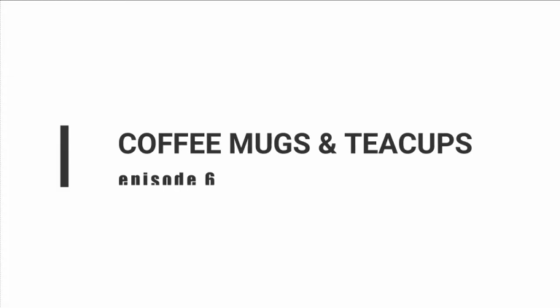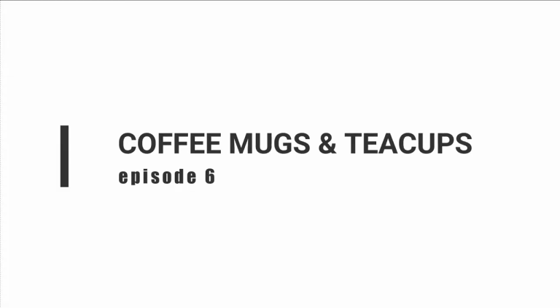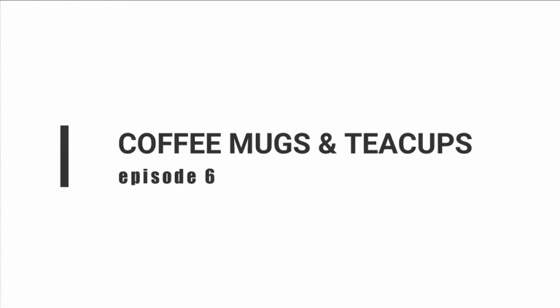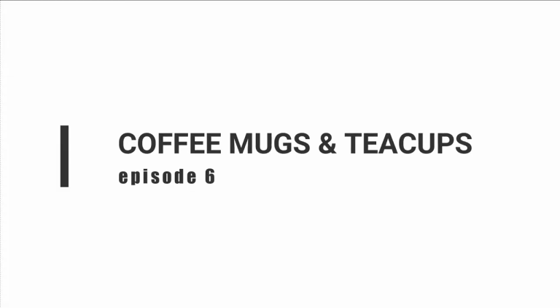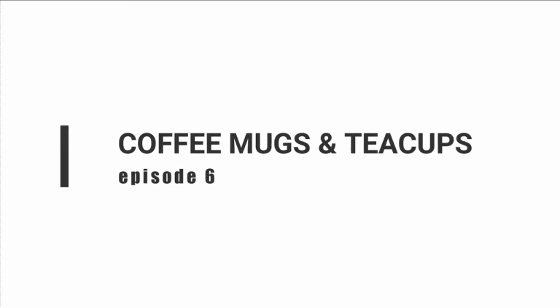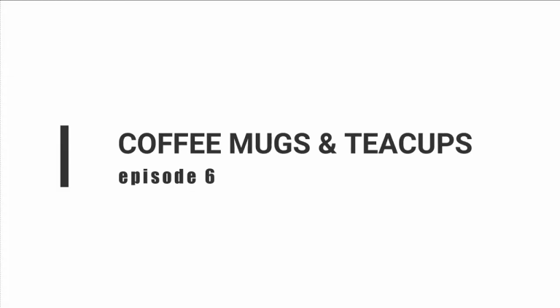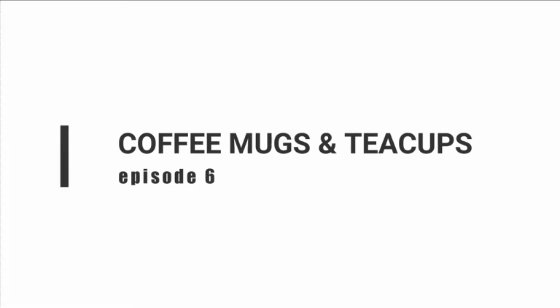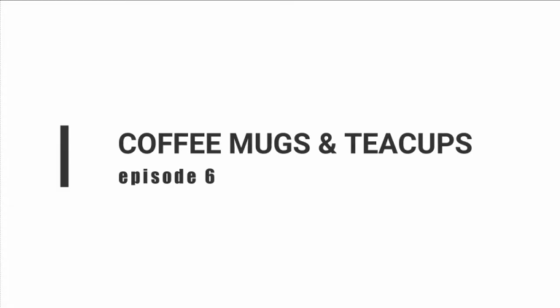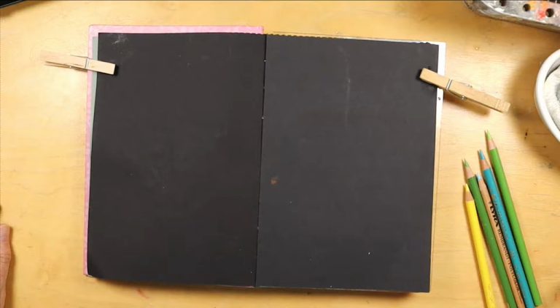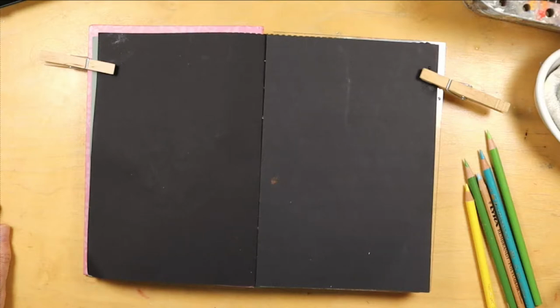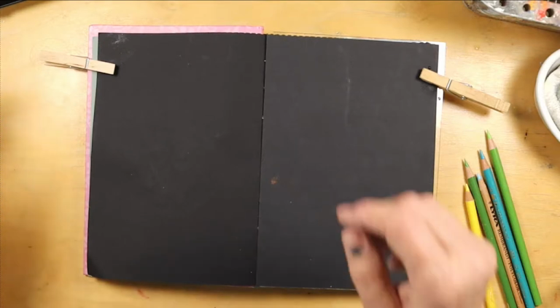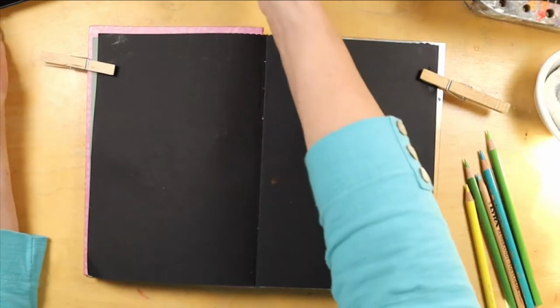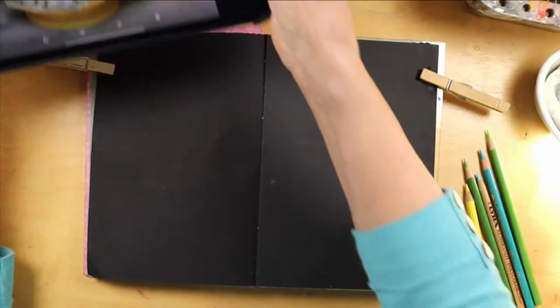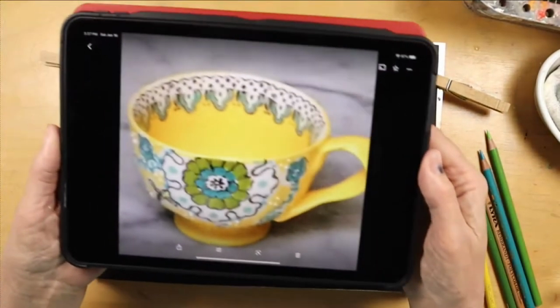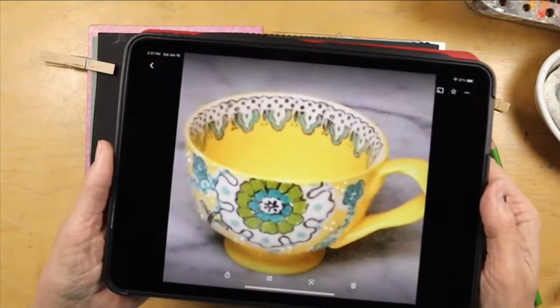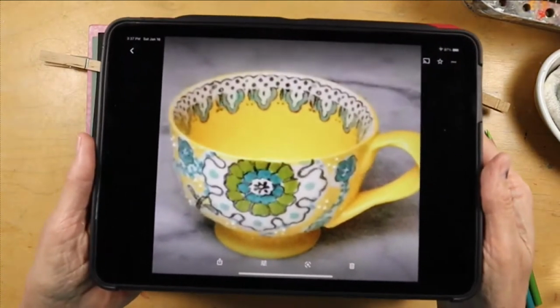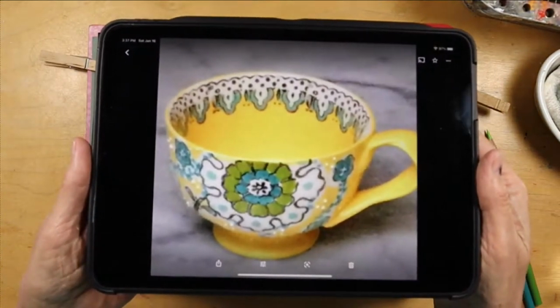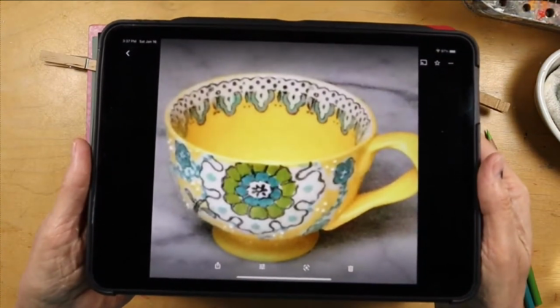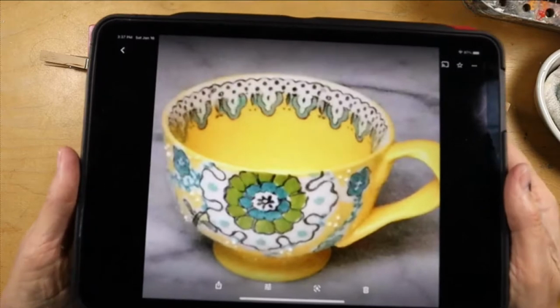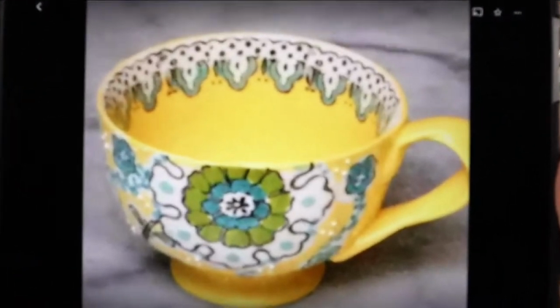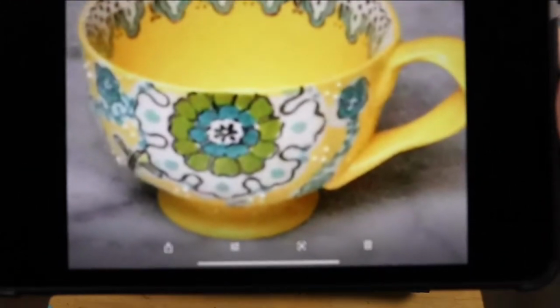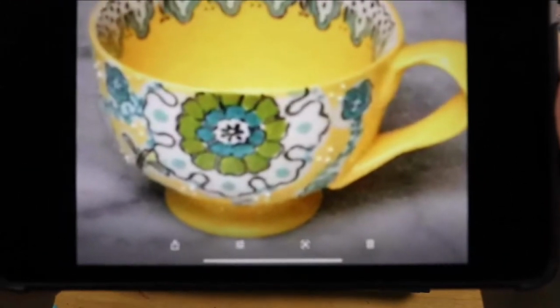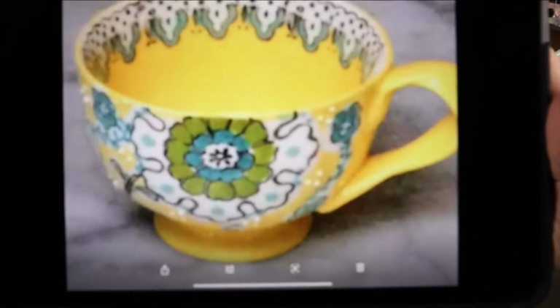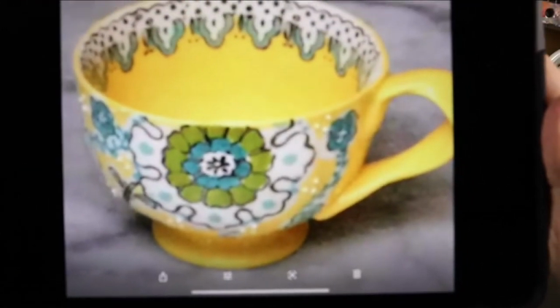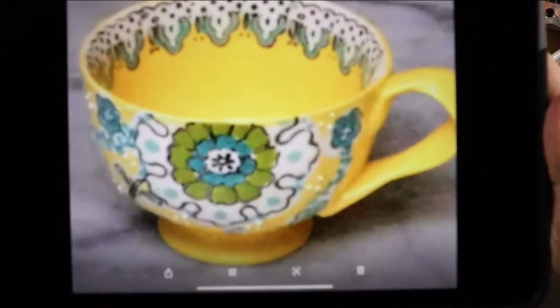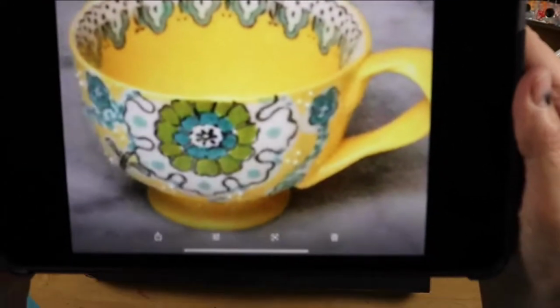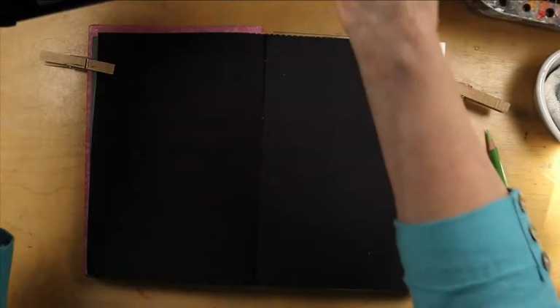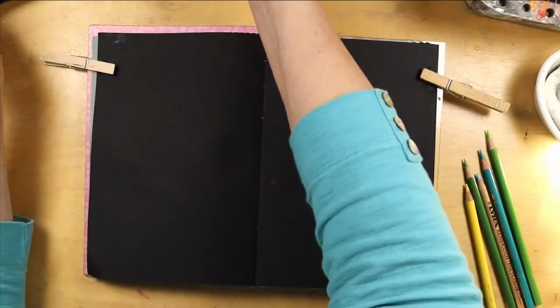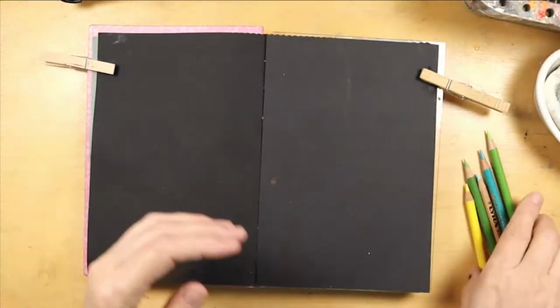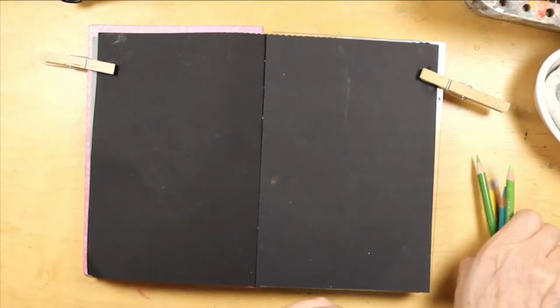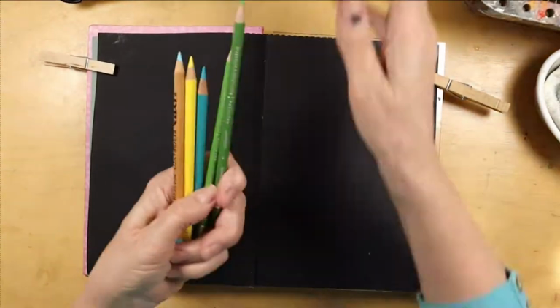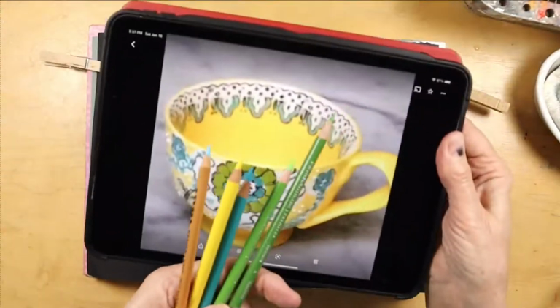Welcome to episode six. This is the darling little teacup from Debbie D. Thanks Debbie. It's quite intricate so this is how I'm going to proceed with it.